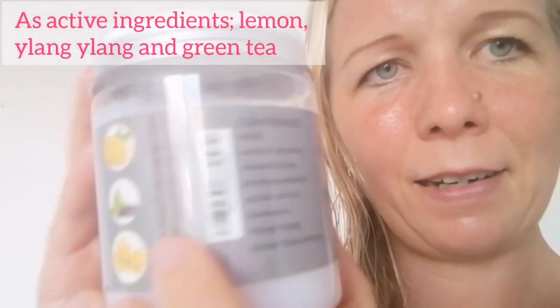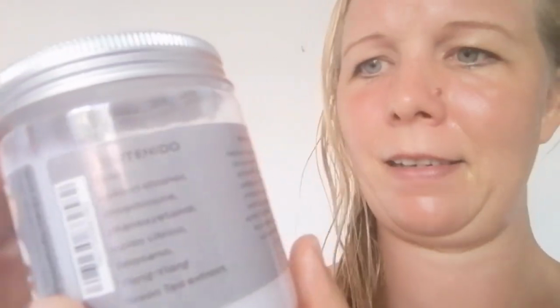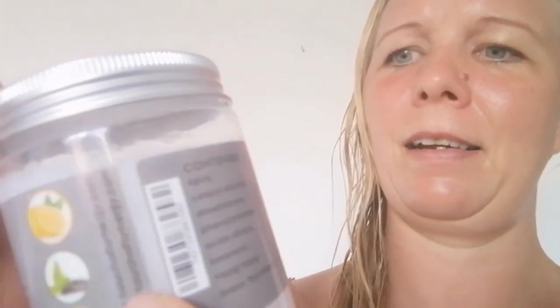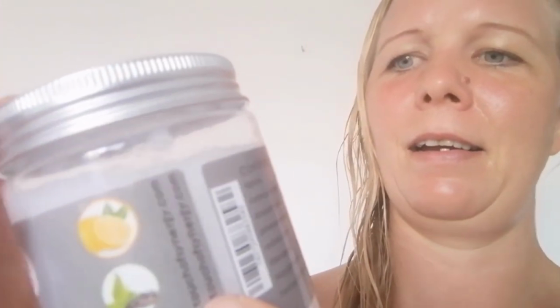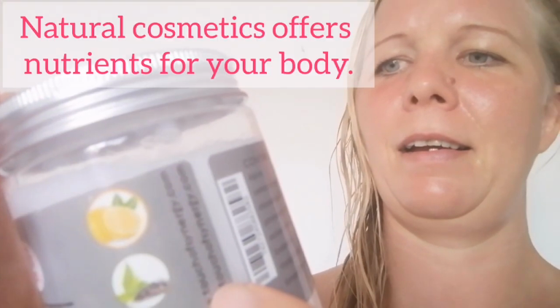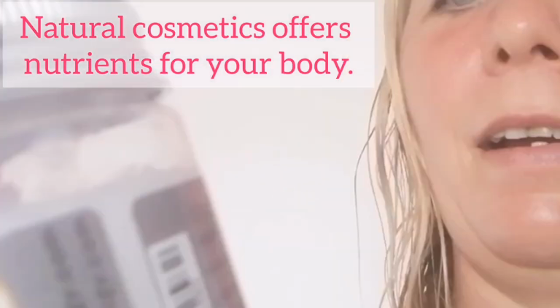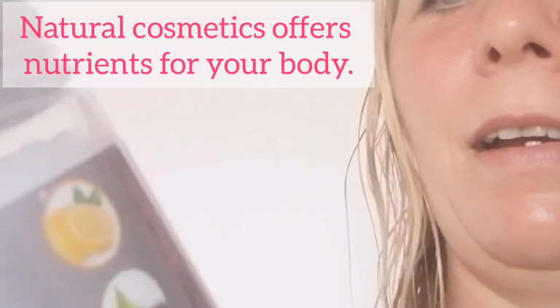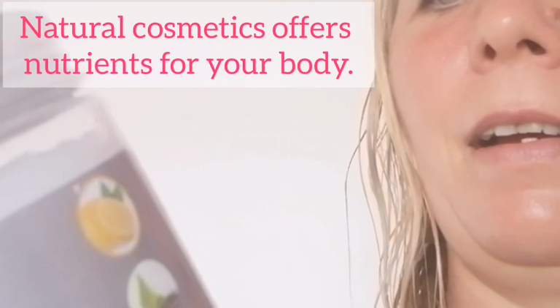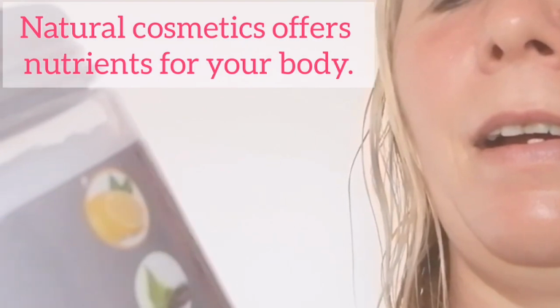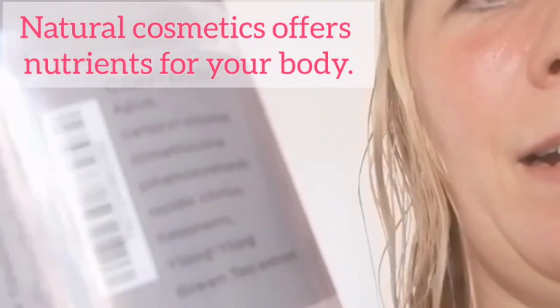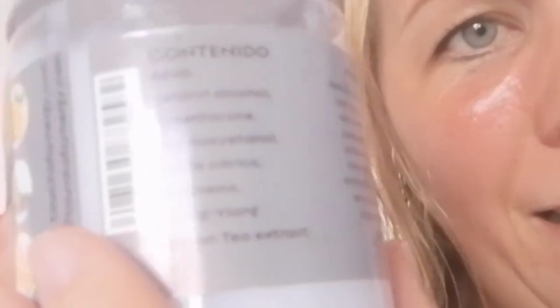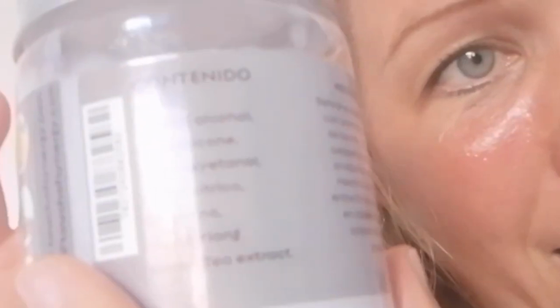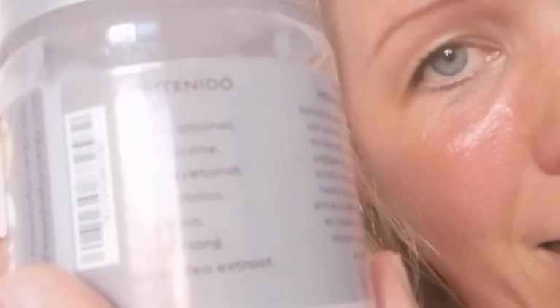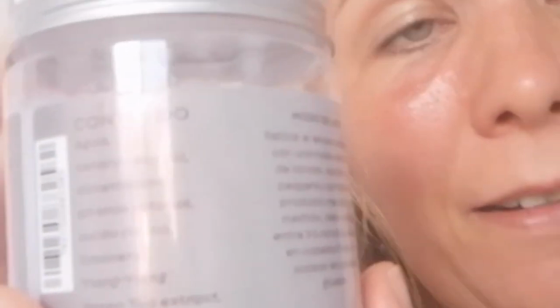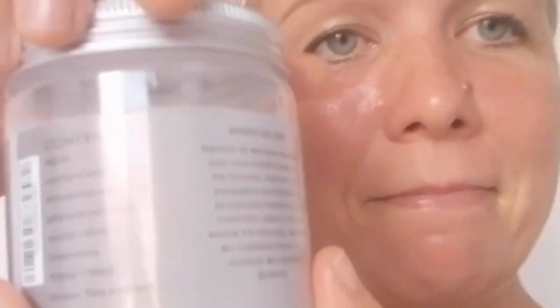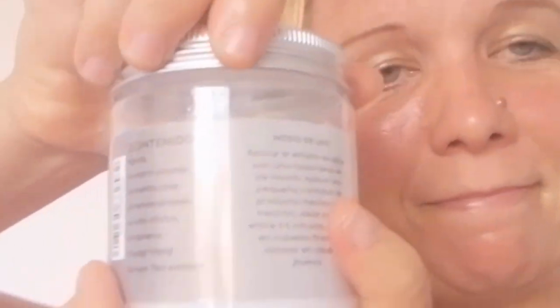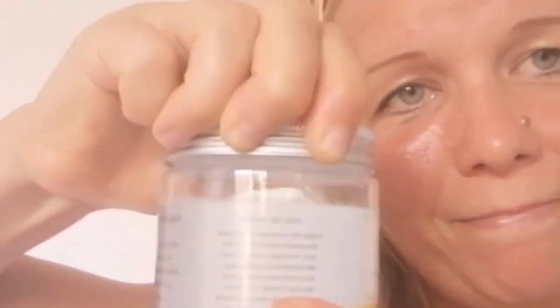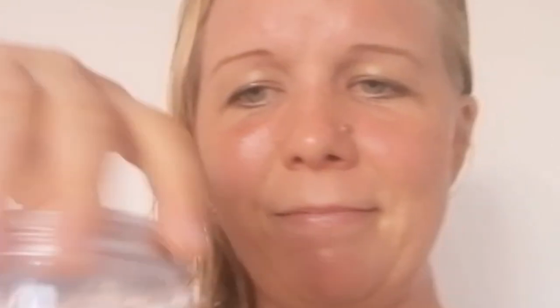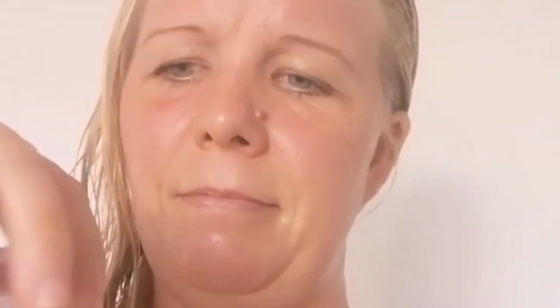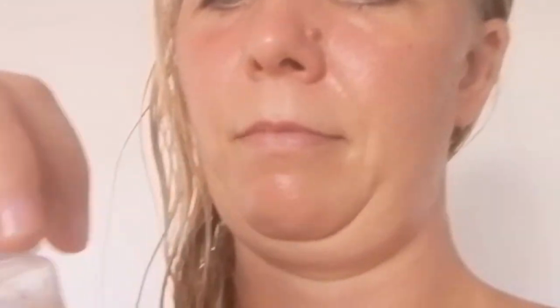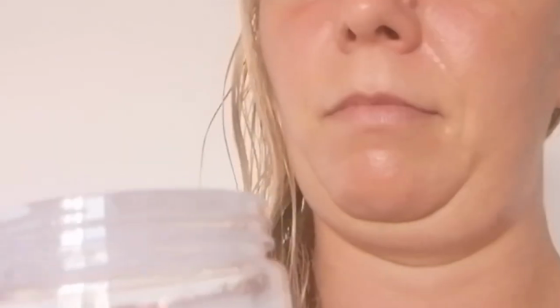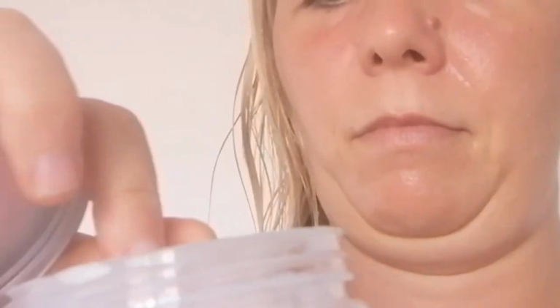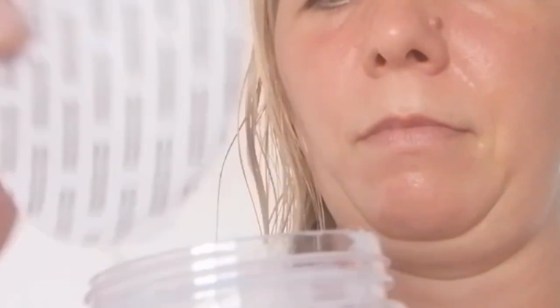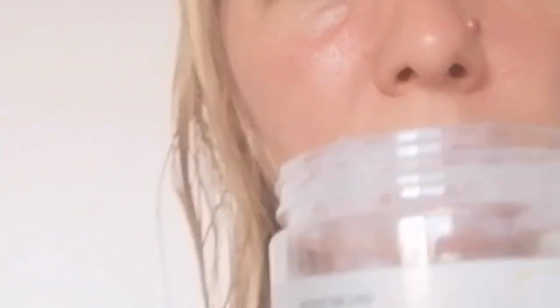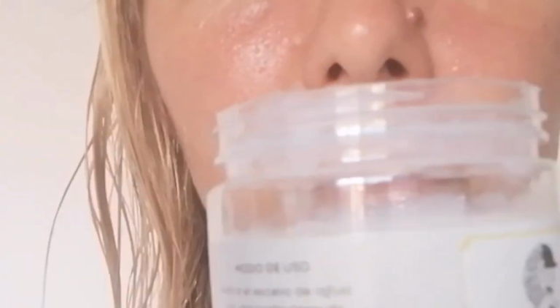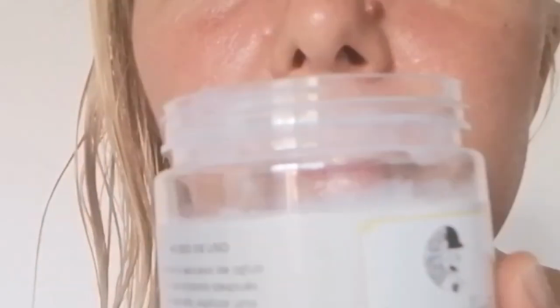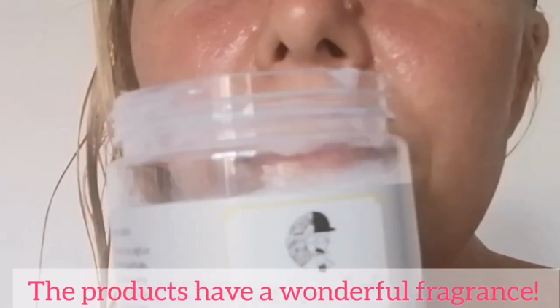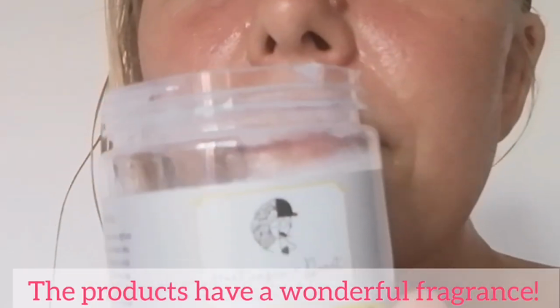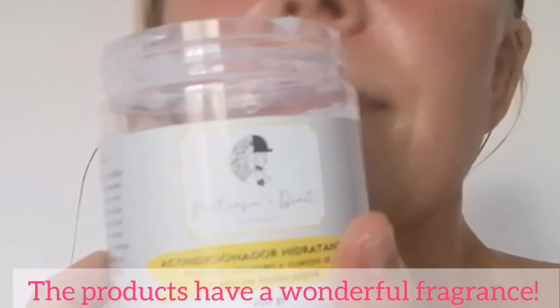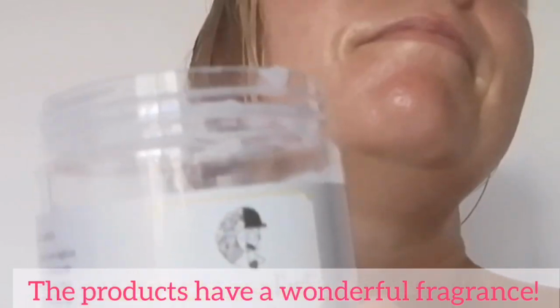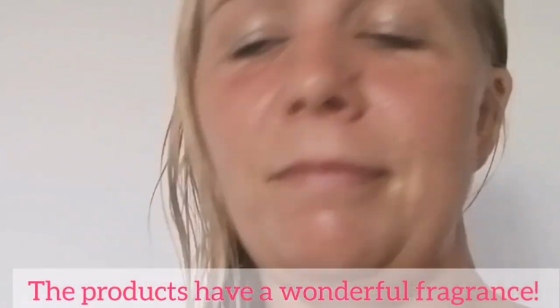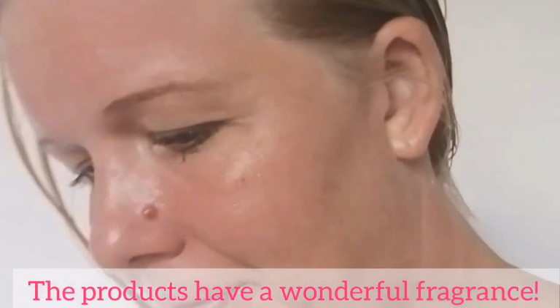Lemon, ylang ylang, and green tea. Natural cosmetics offer nutrients for your body. This product has a wonderful fragrance.